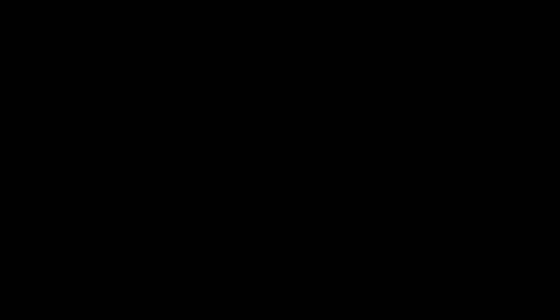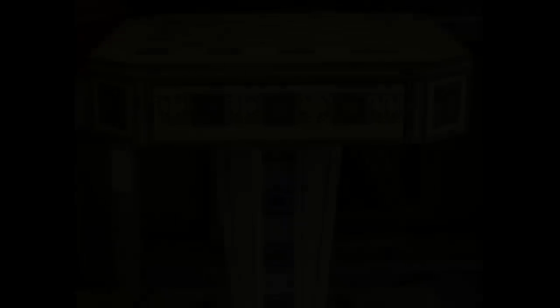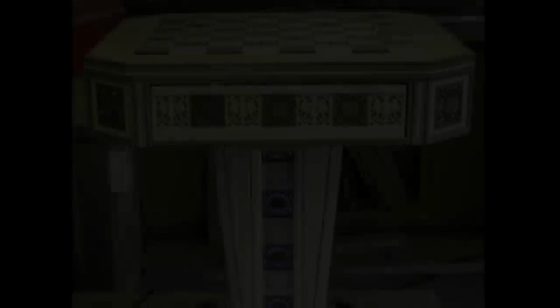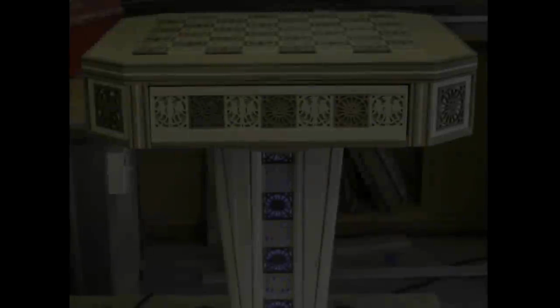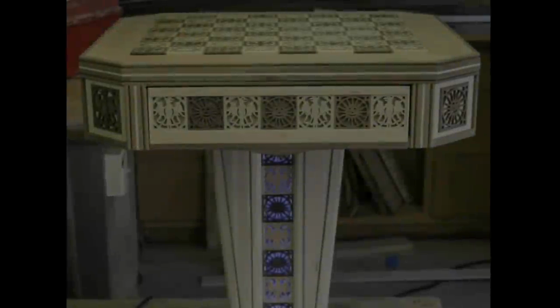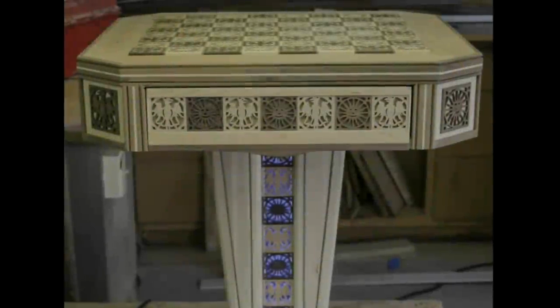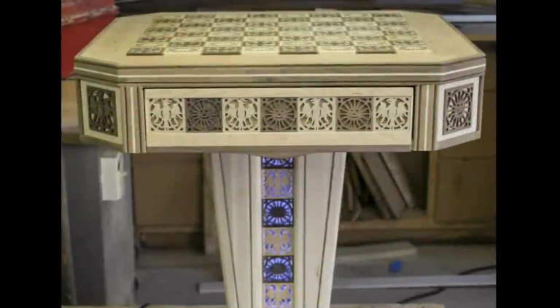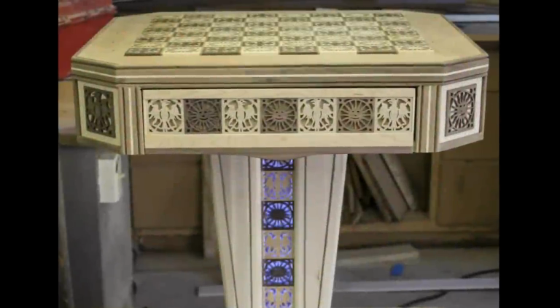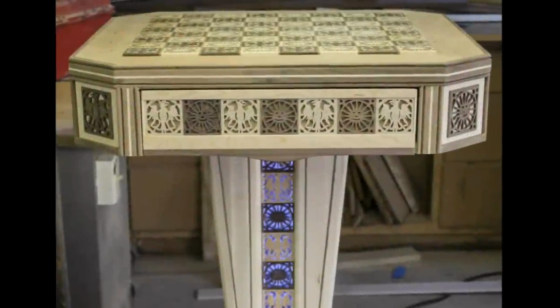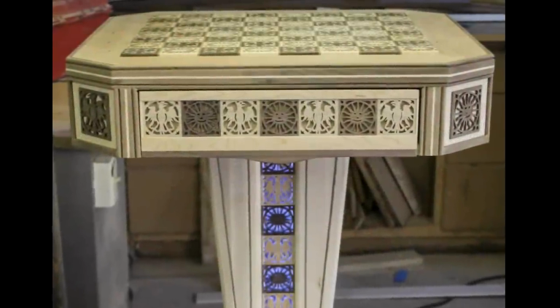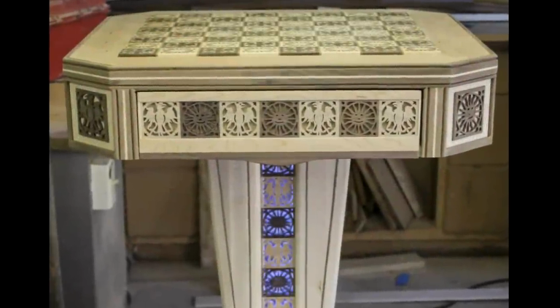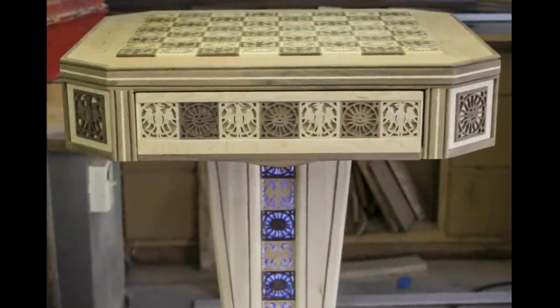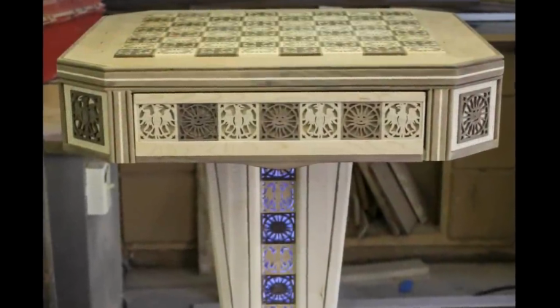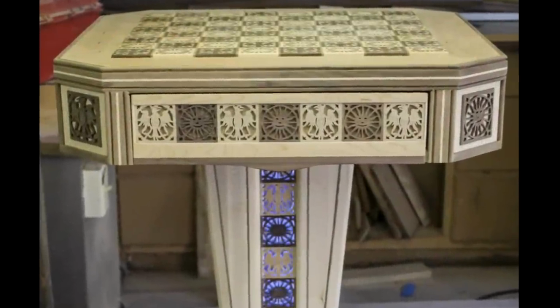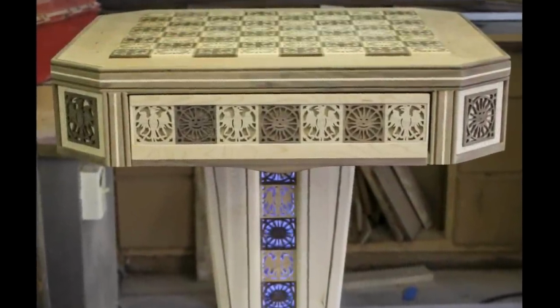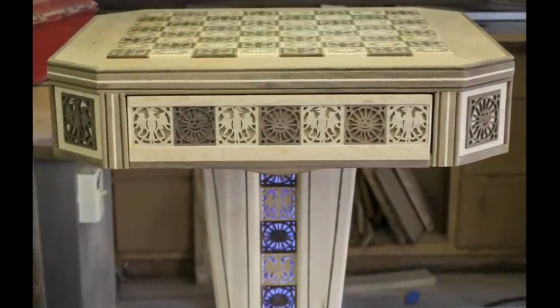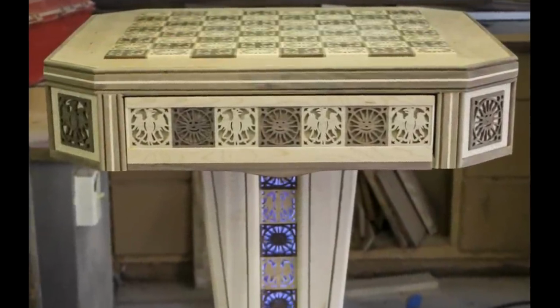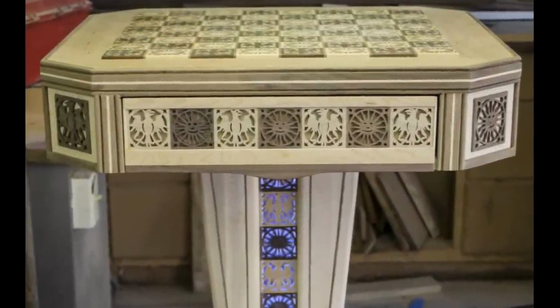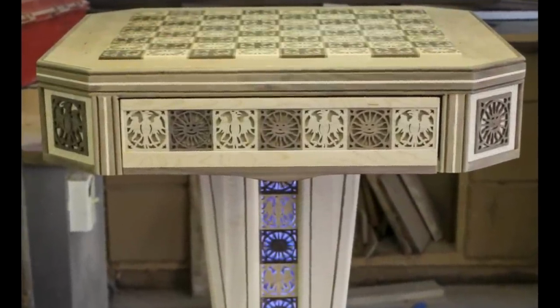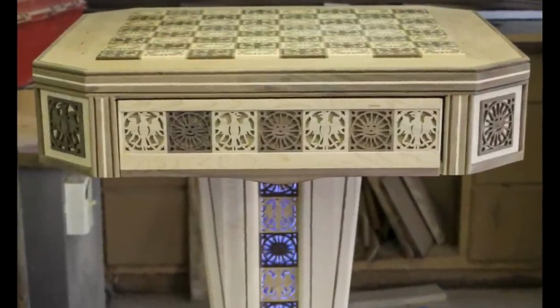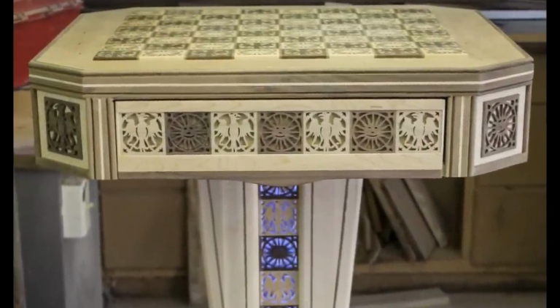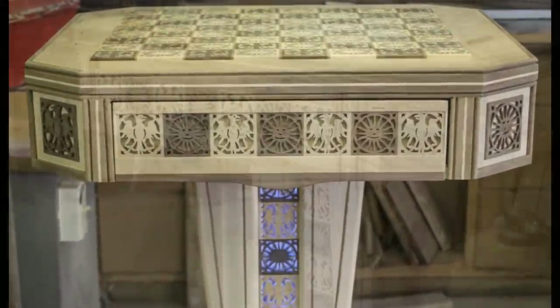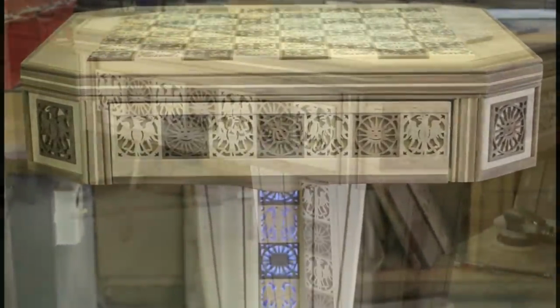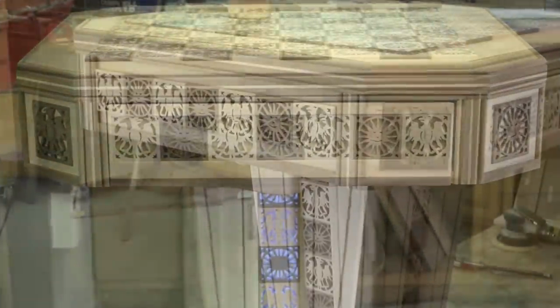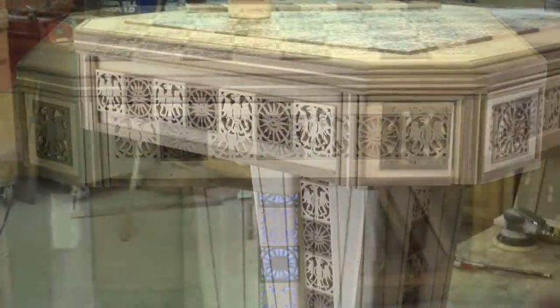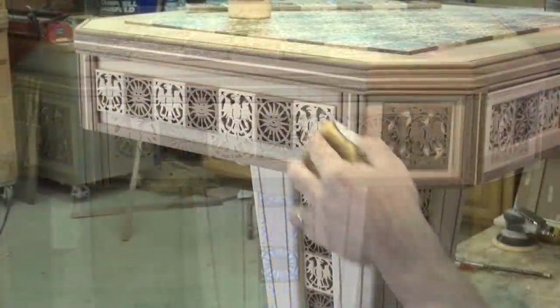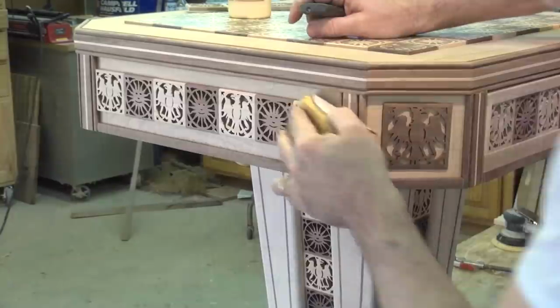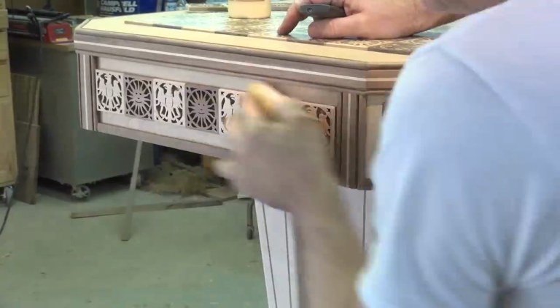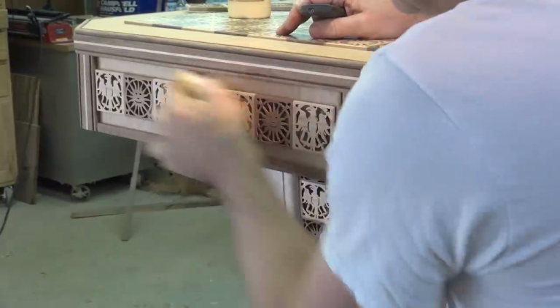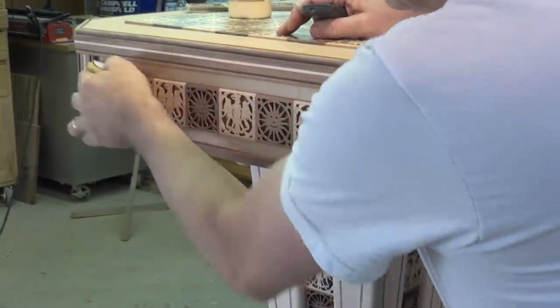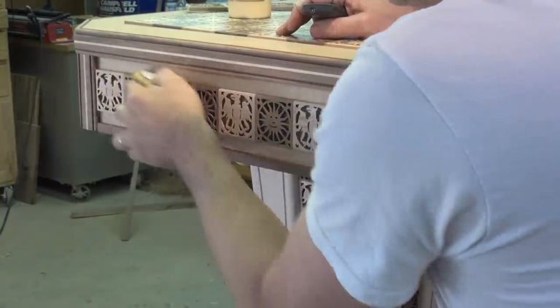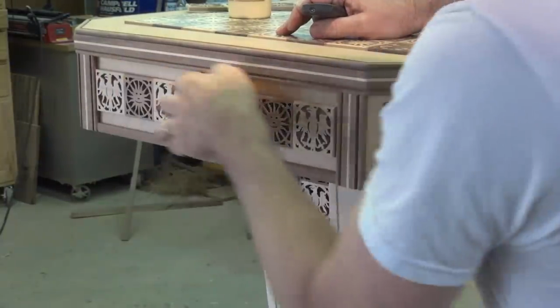Now that my special chess table is complete, it's time for the finish. After finish sanding, I remove the chess board from the table.